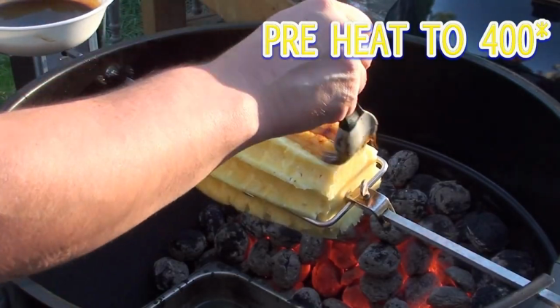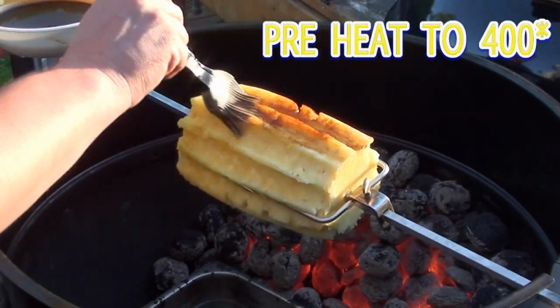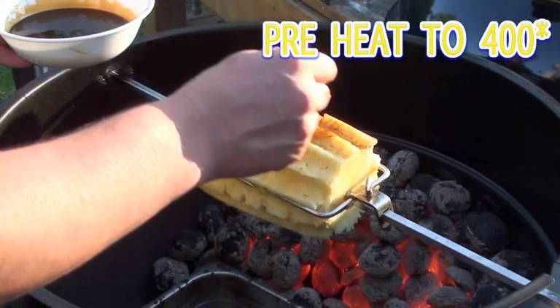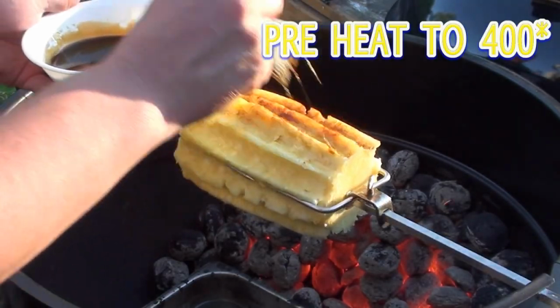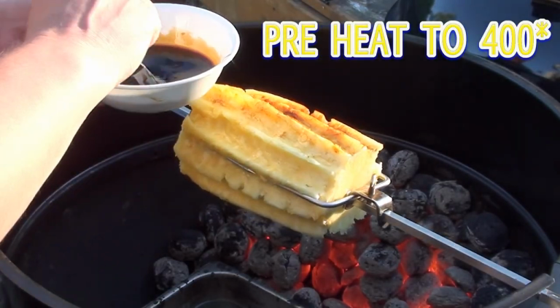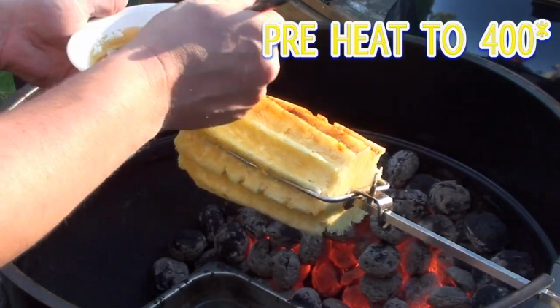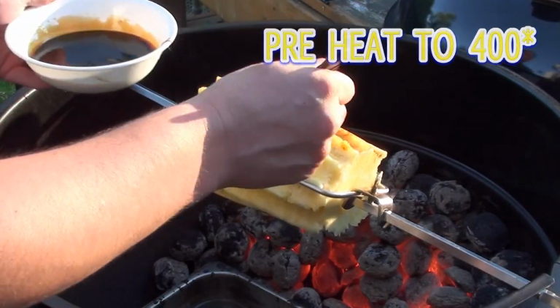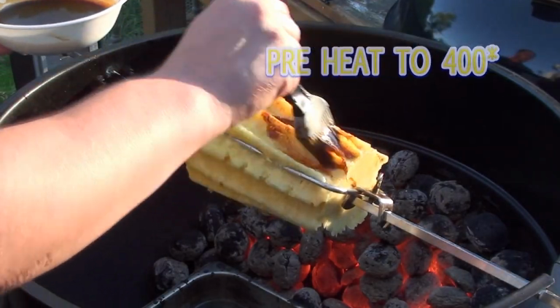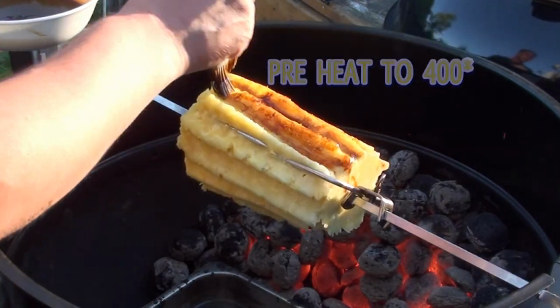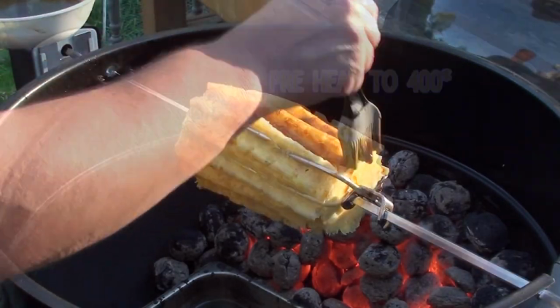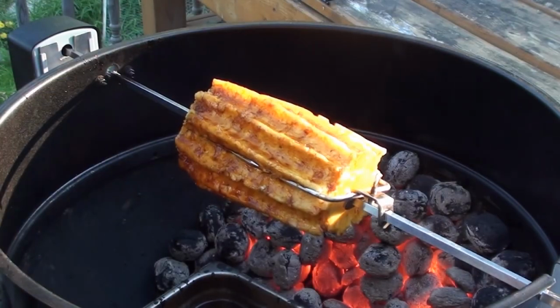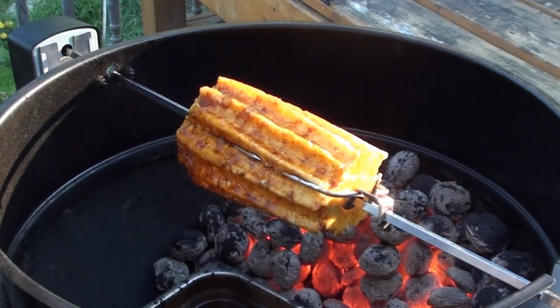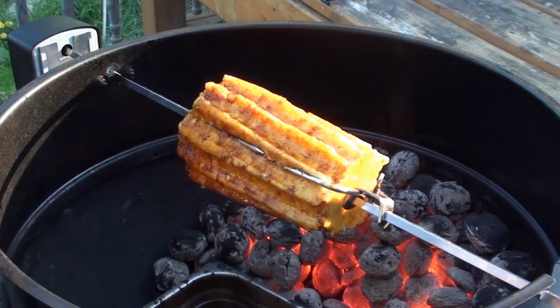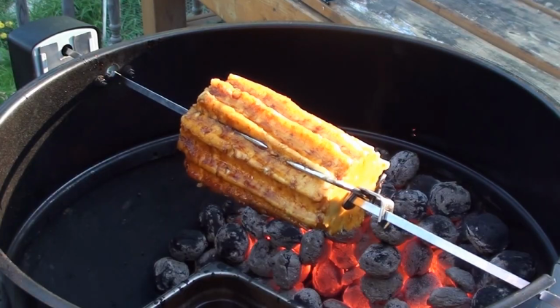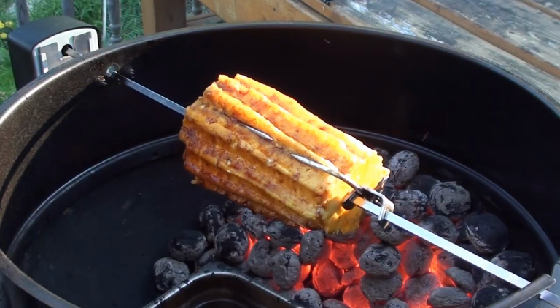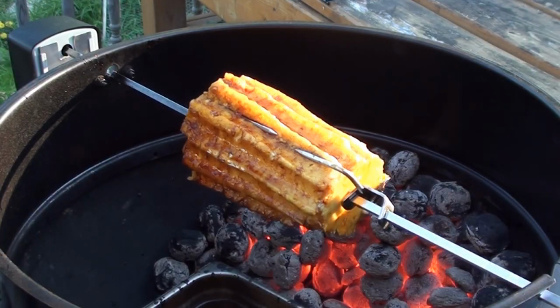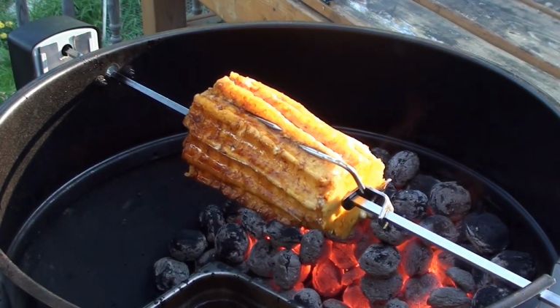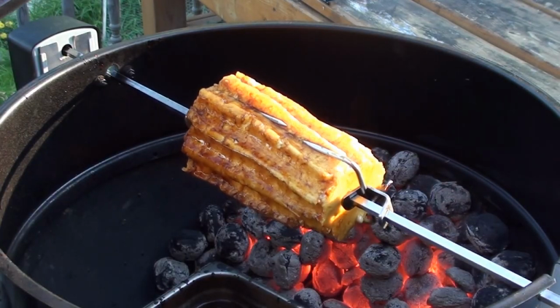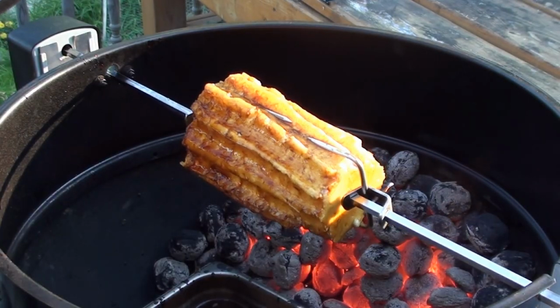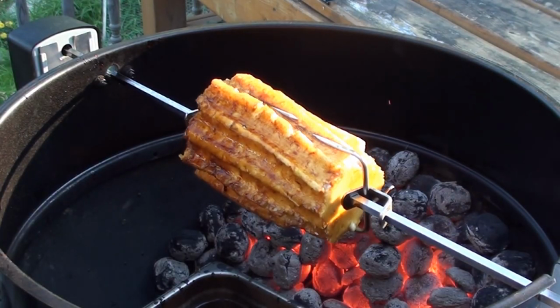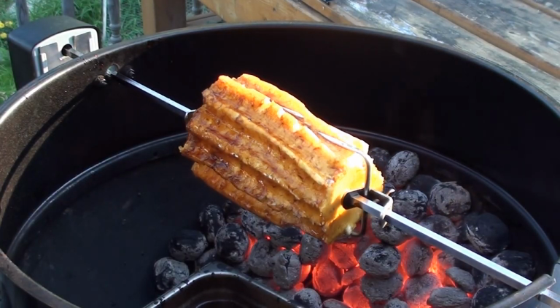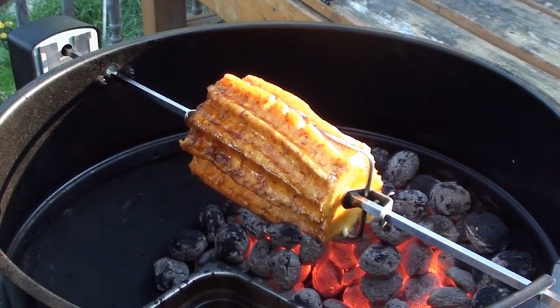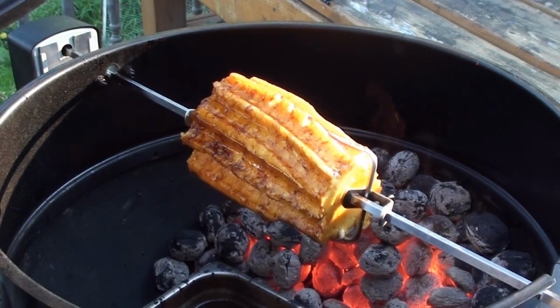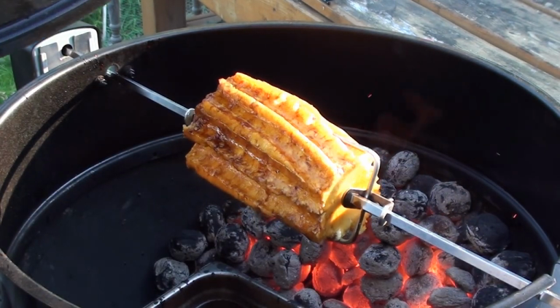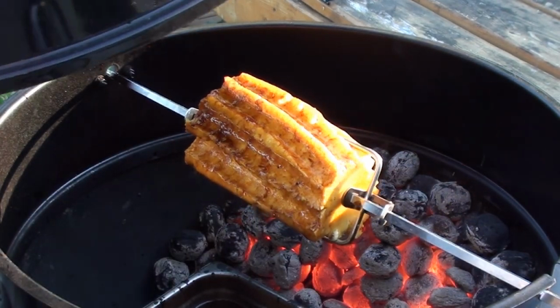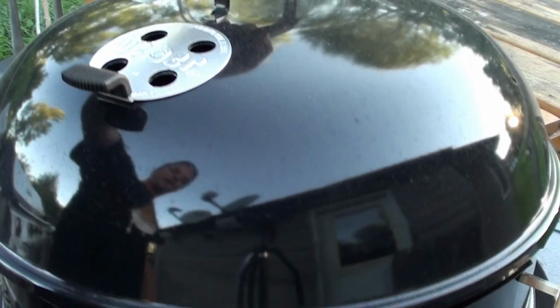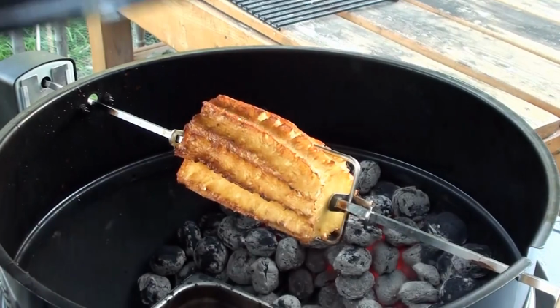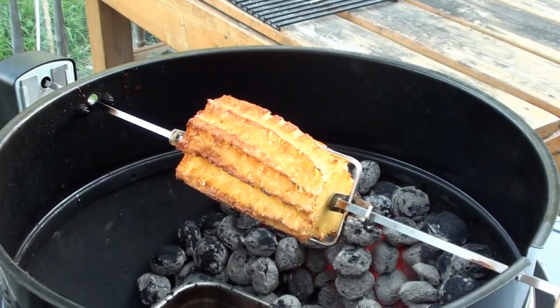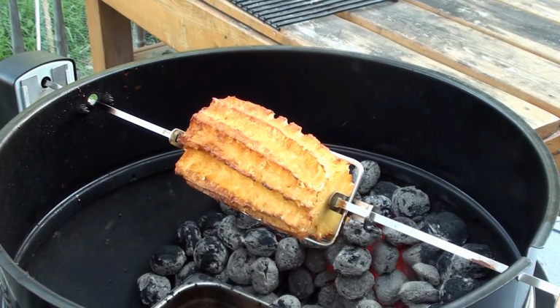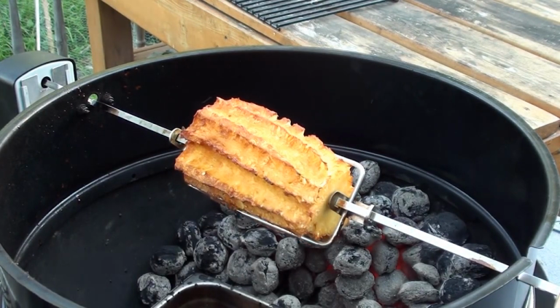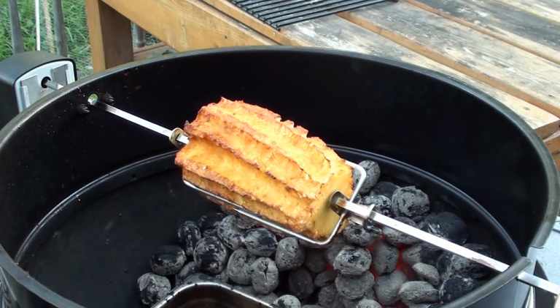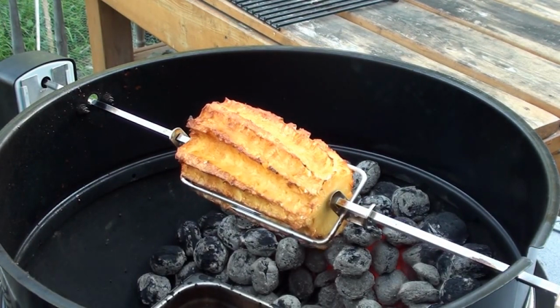Simply take some of your glaze and just give it a good coating. The pineapple is going to cook for half an hour. Once you have a good coating of that sweet sticky glaze, put the lid back on — we'll come out every 10 minutes and give it another coat.